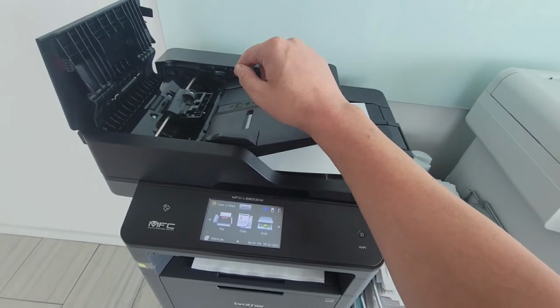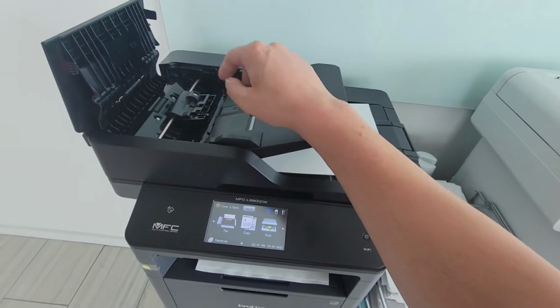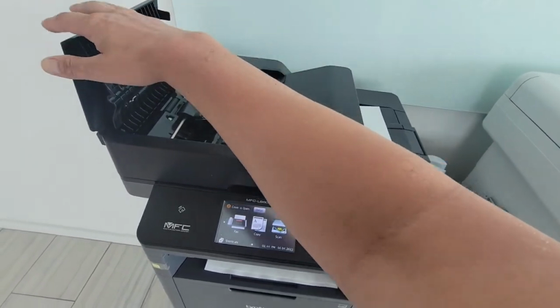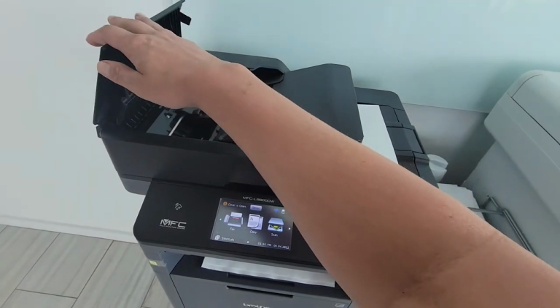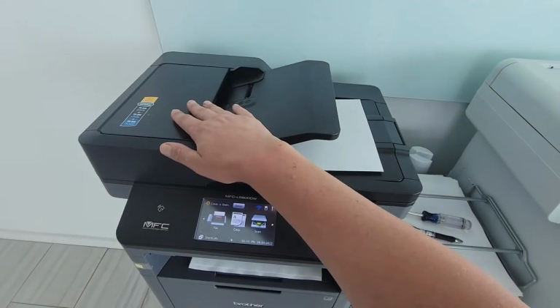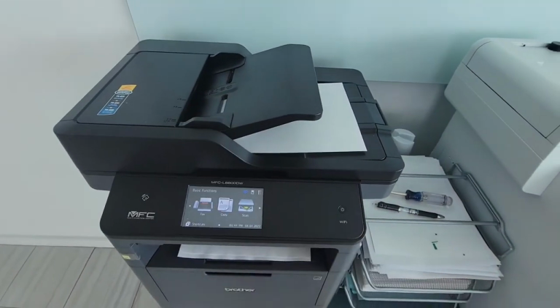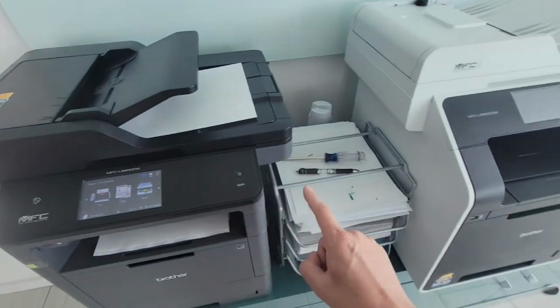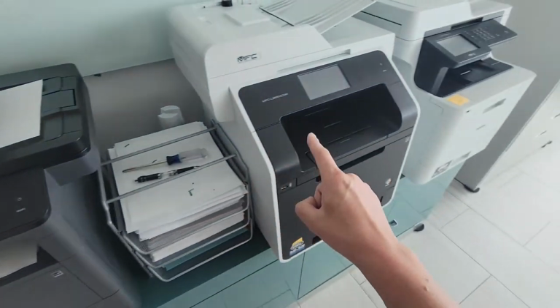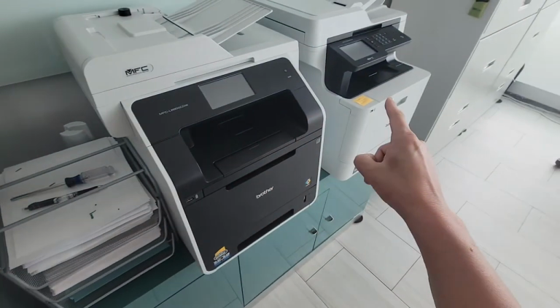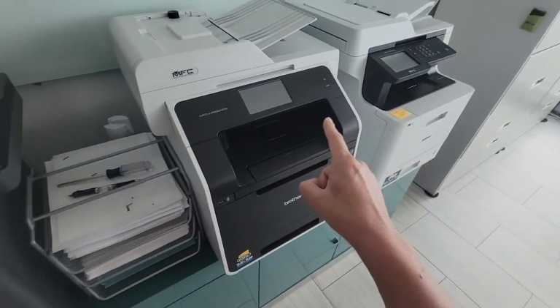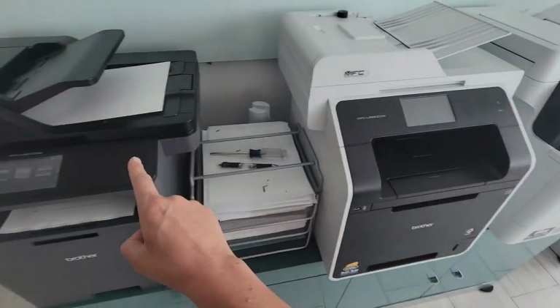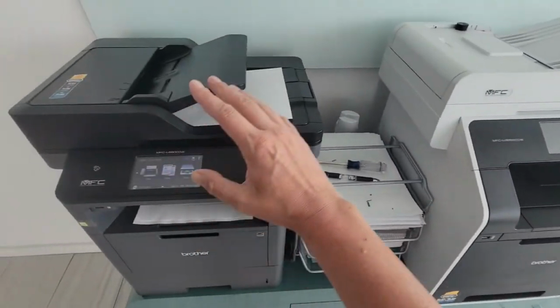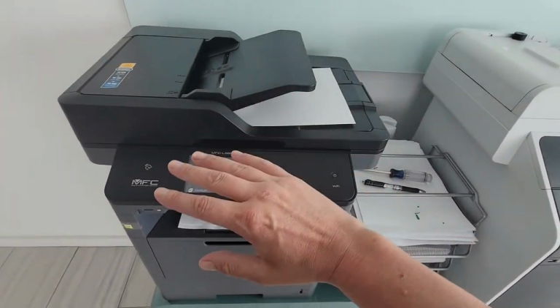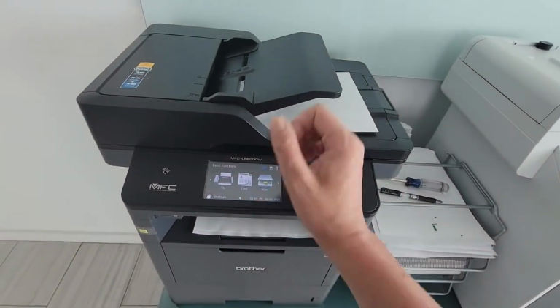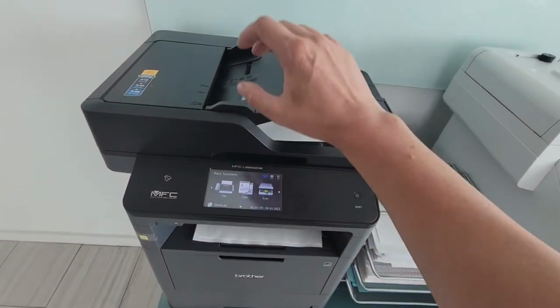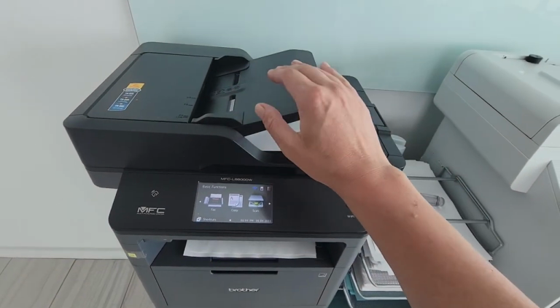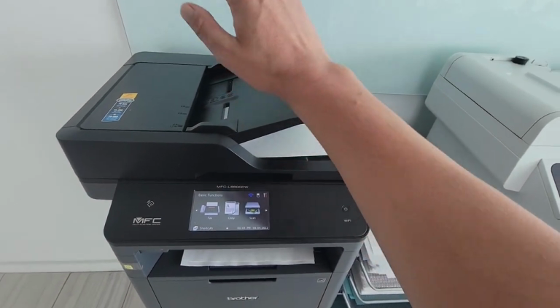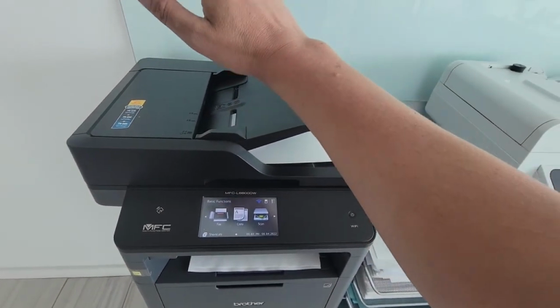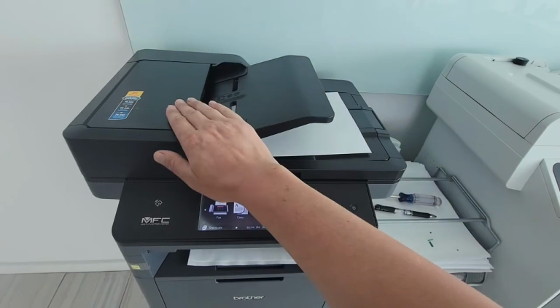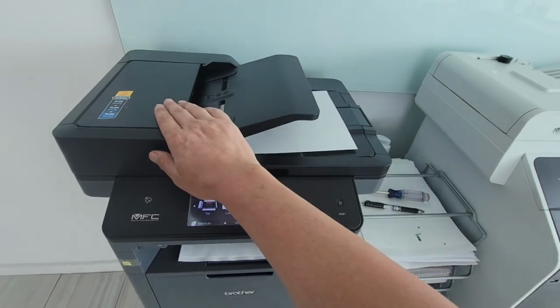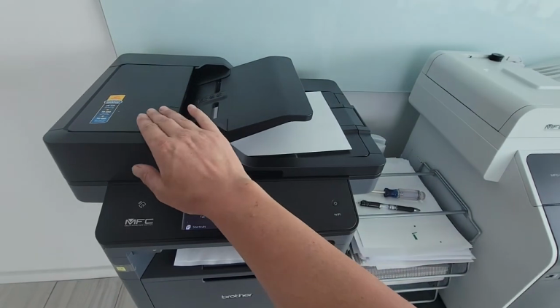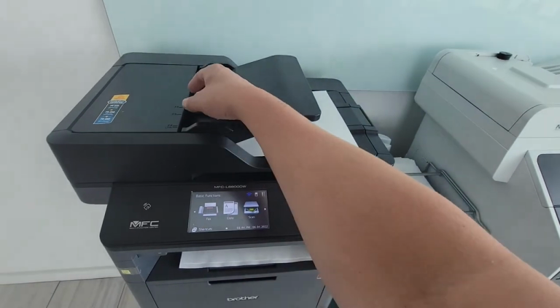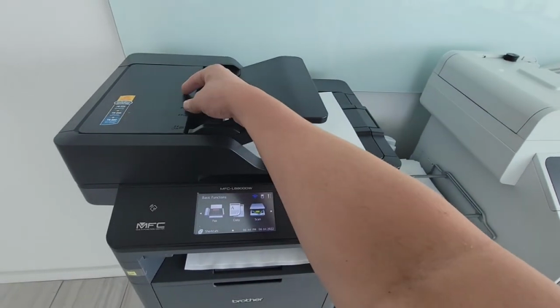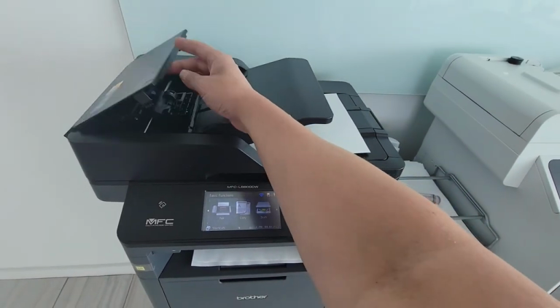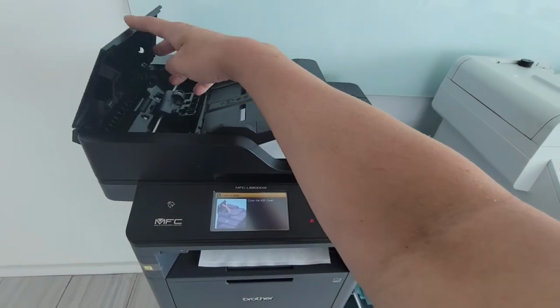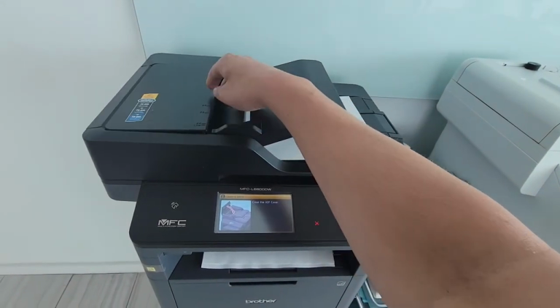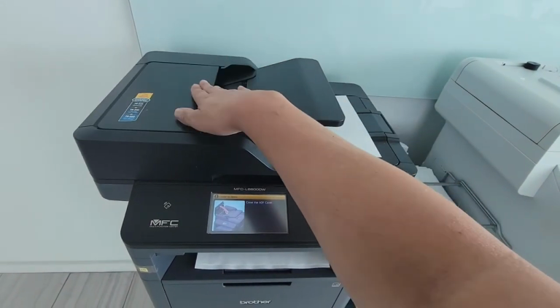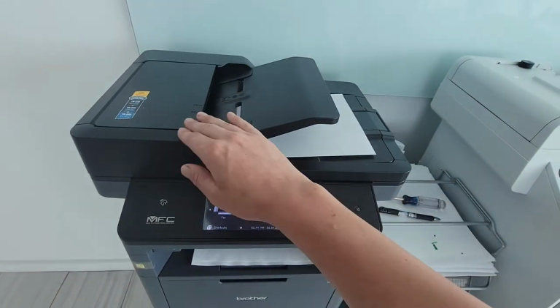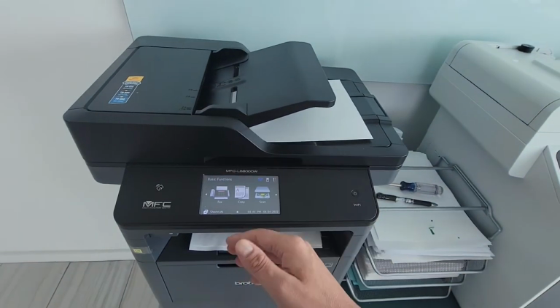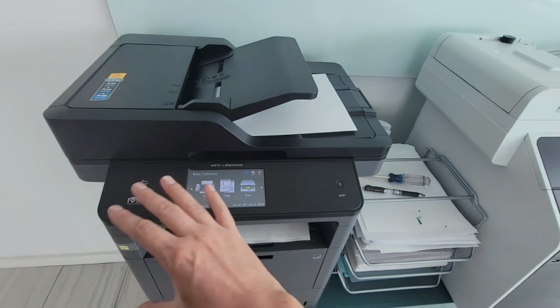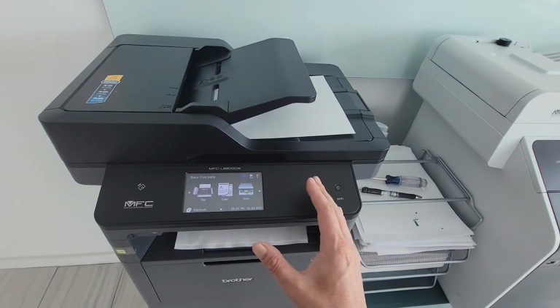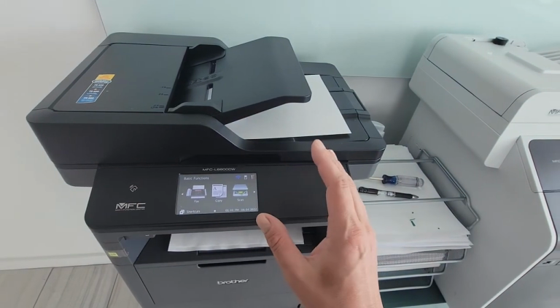These printers fail, though Brother's pretty decent. Canon was much worse — other brands much worse. Brother still does fail, but I'm cool with this fix. In a few years, we'll have to replace the entire printer anyway.